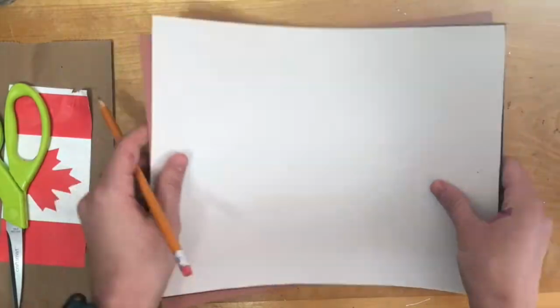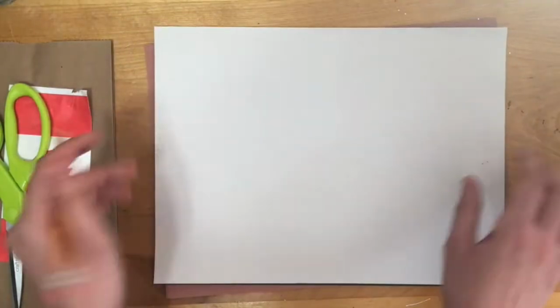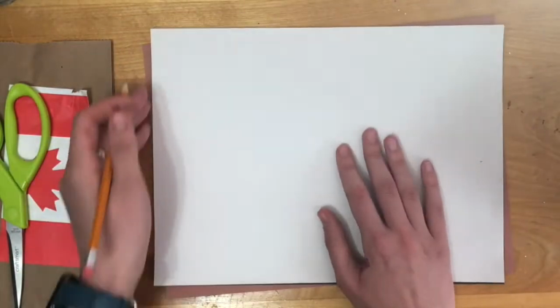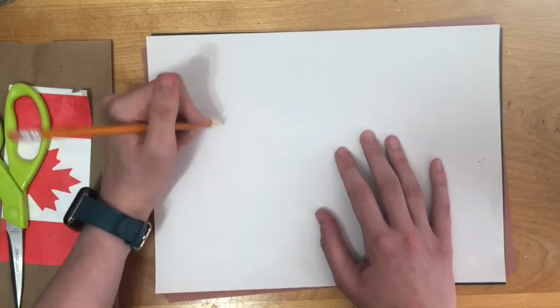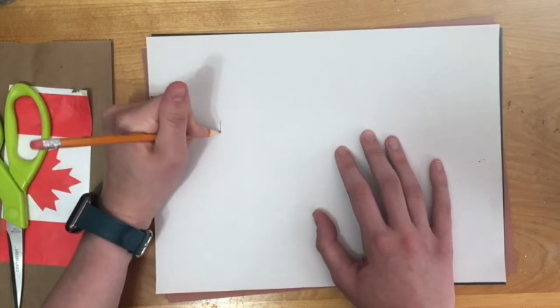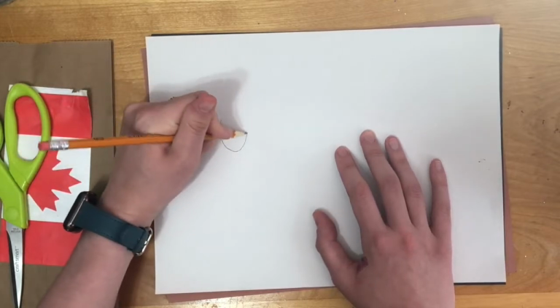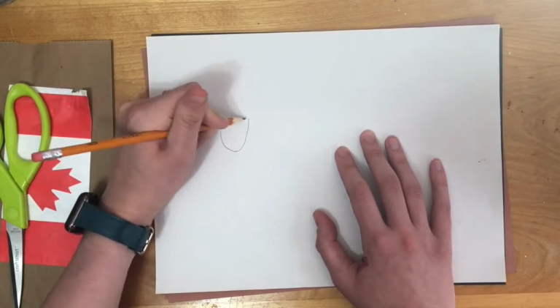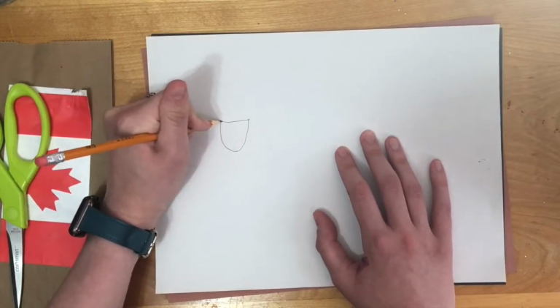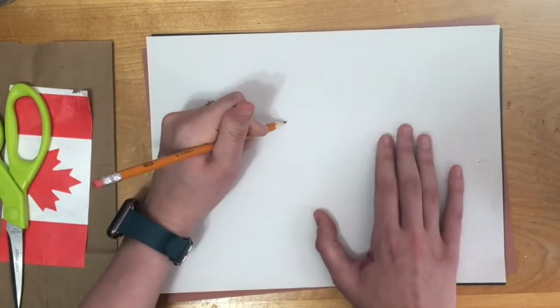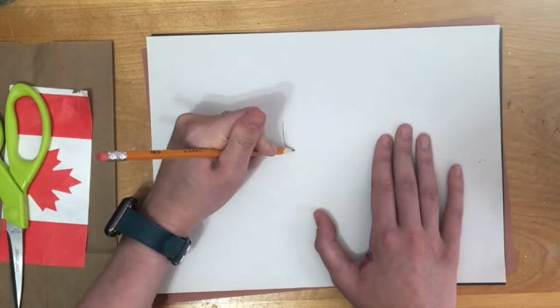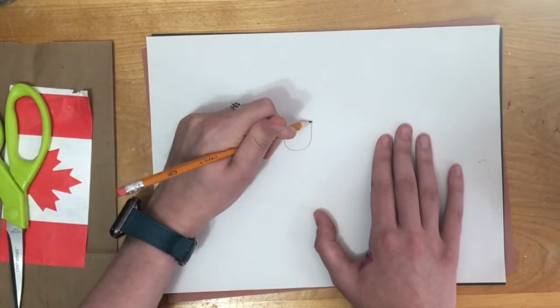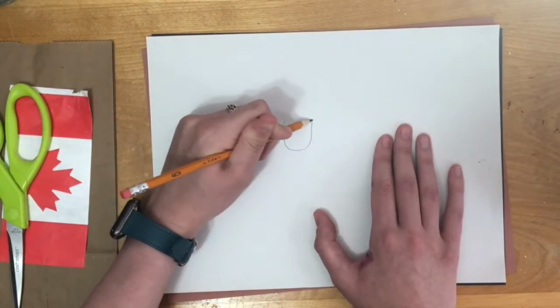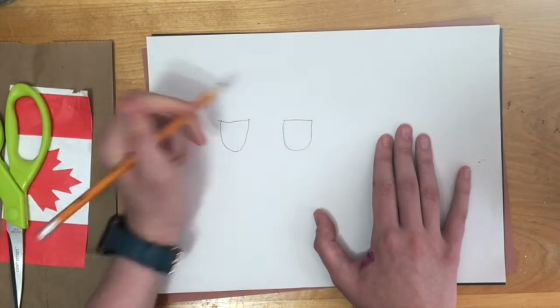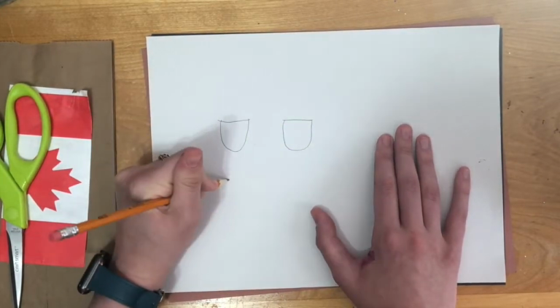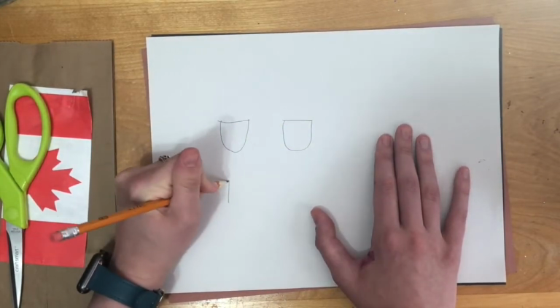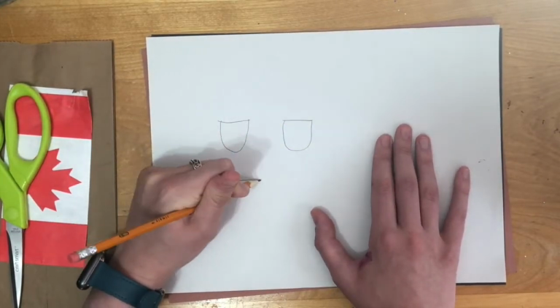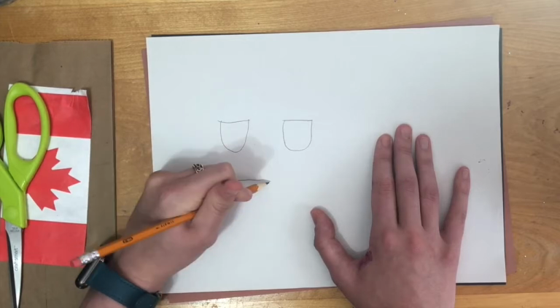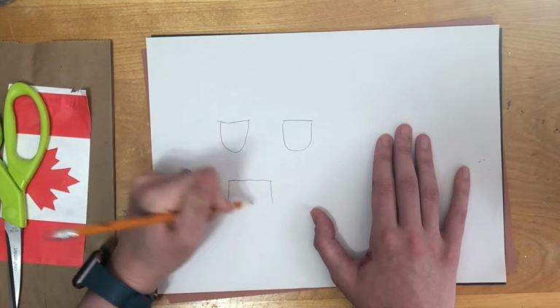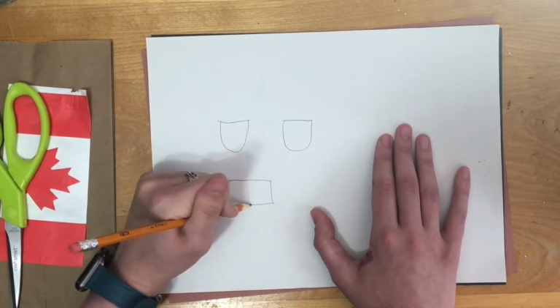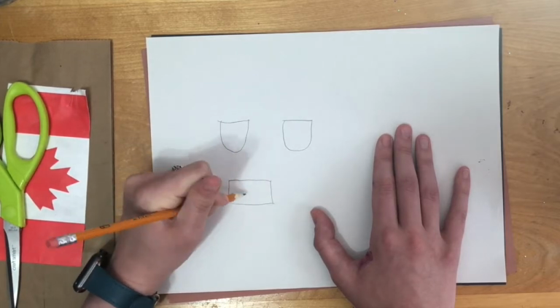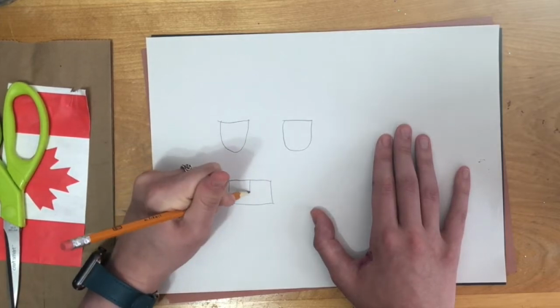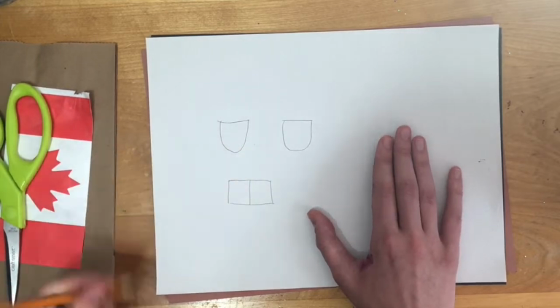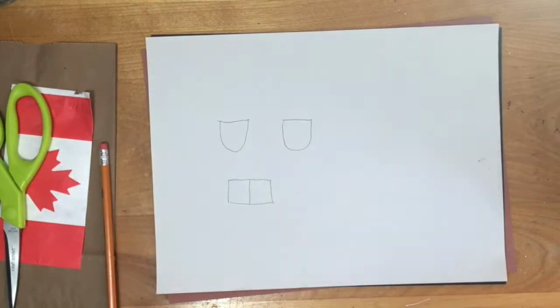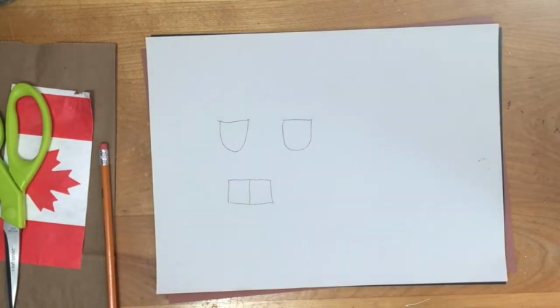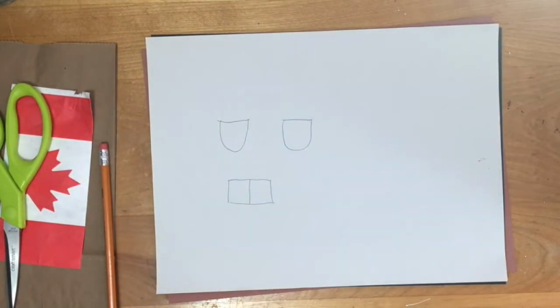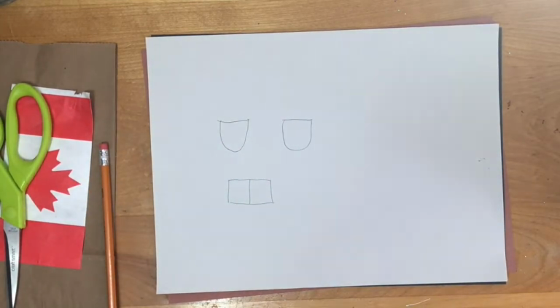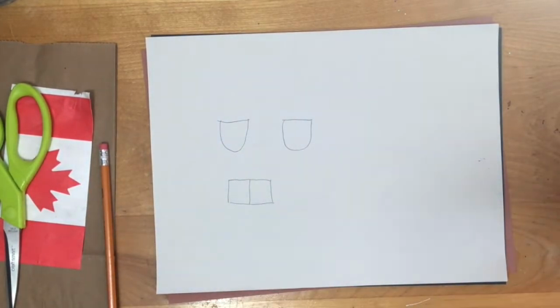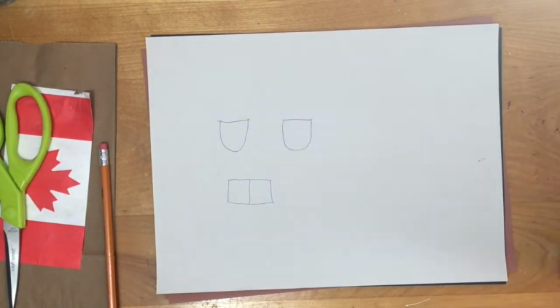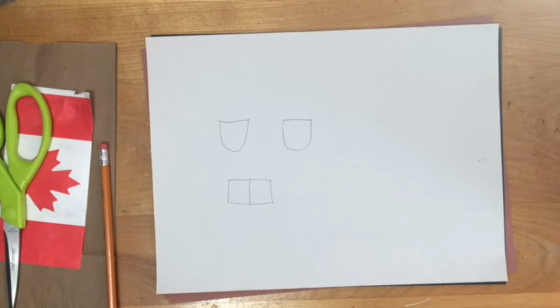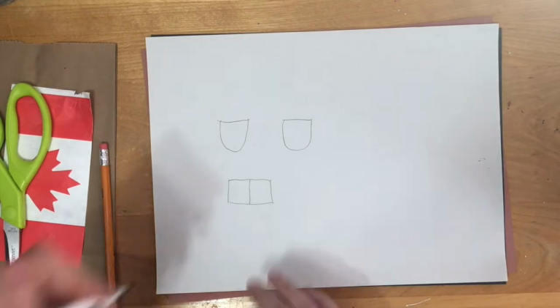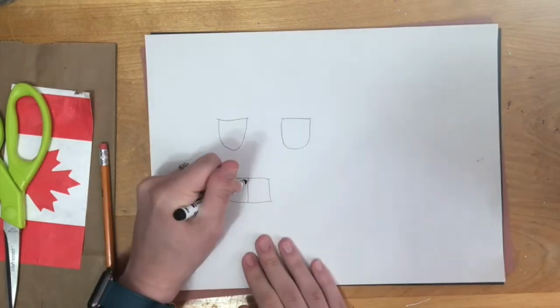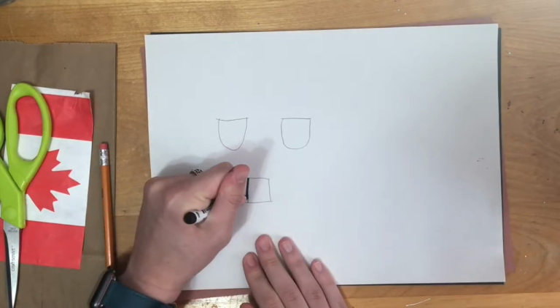On white paper, draw two more U's for eyes that are slightly bigger than the ones drawn on the black paper. To draw the teeth, draw a rectangle and draw a straight line down the middle with a black washable marker.